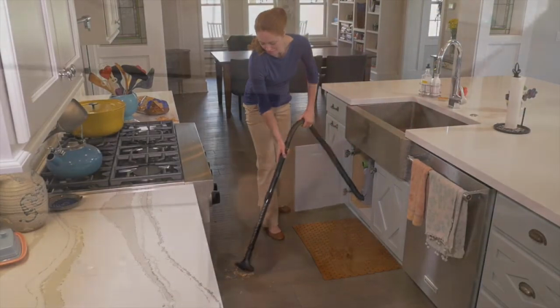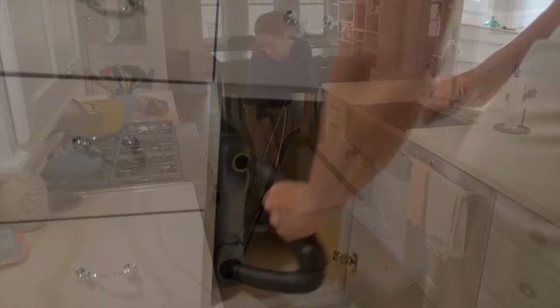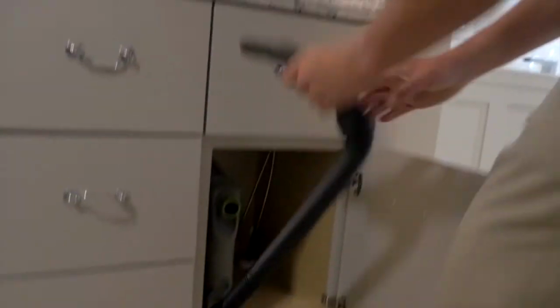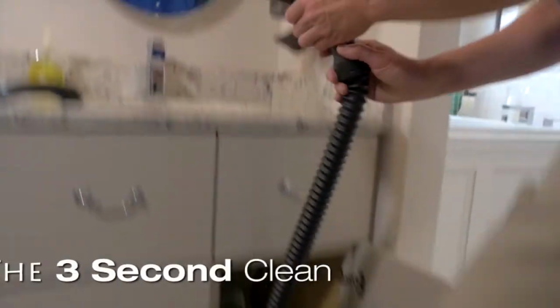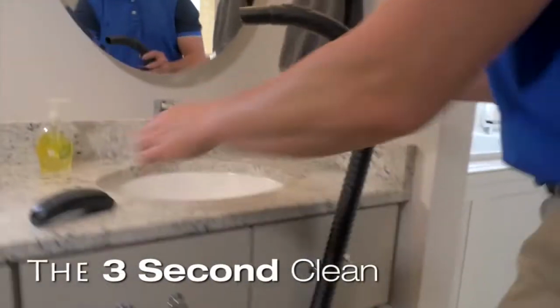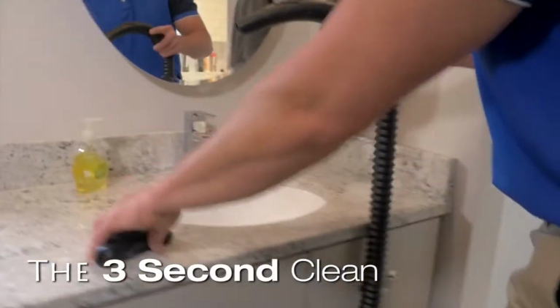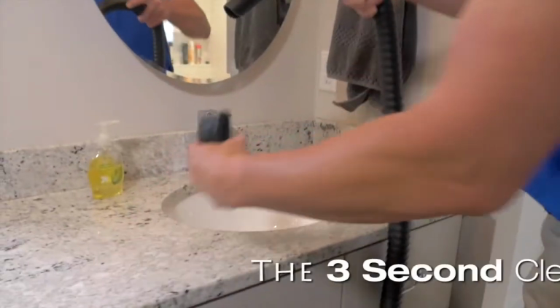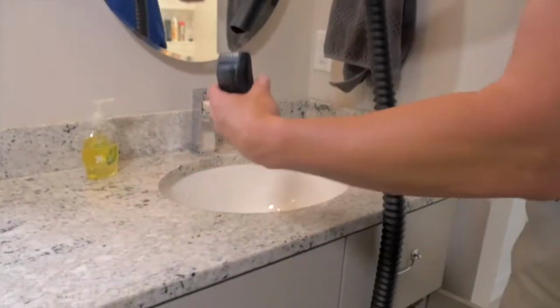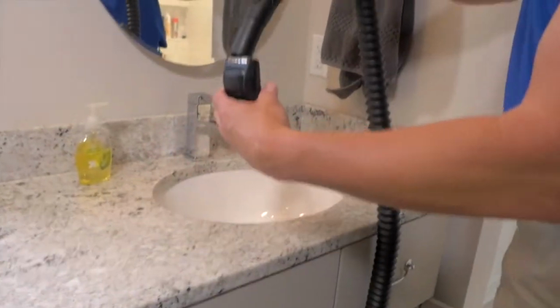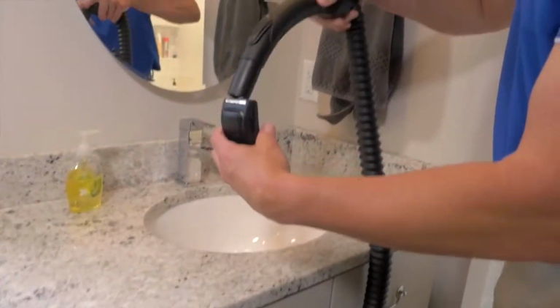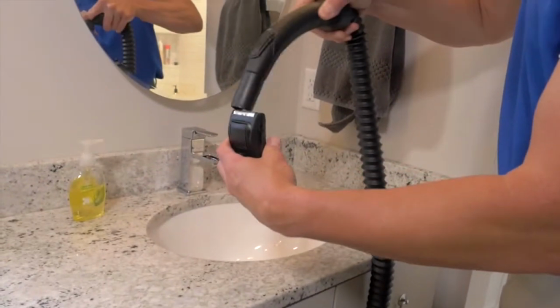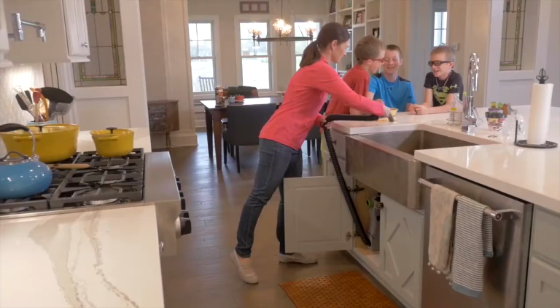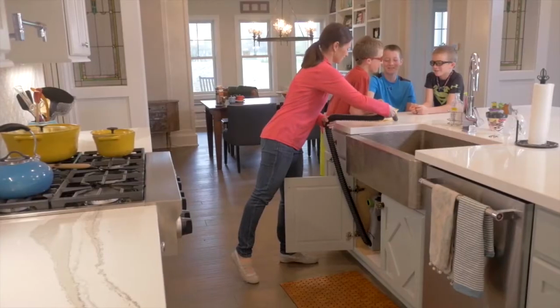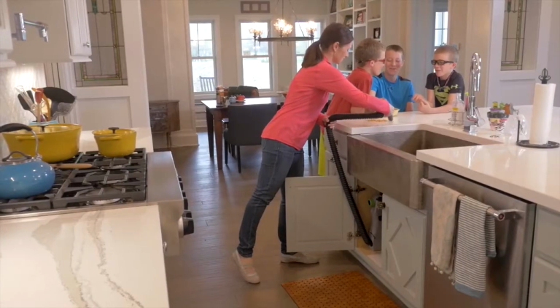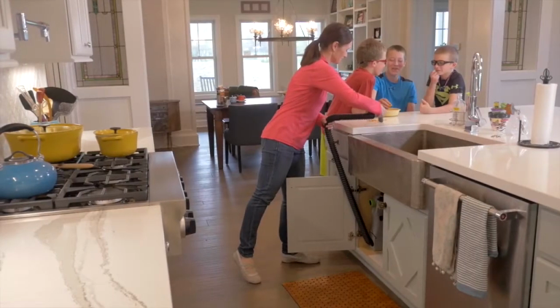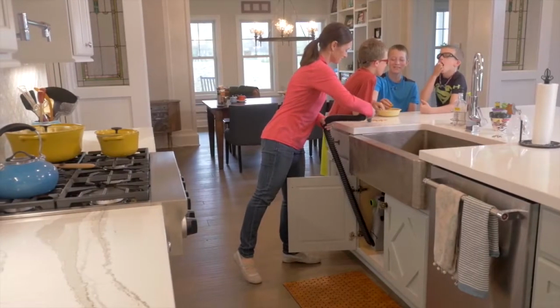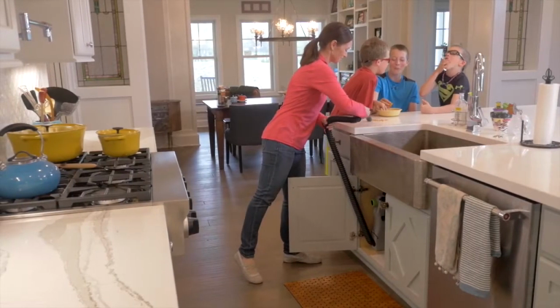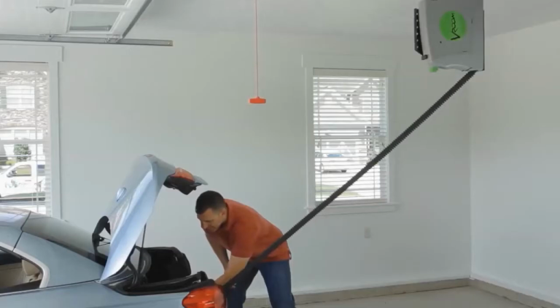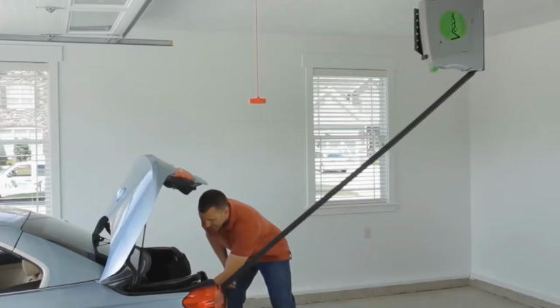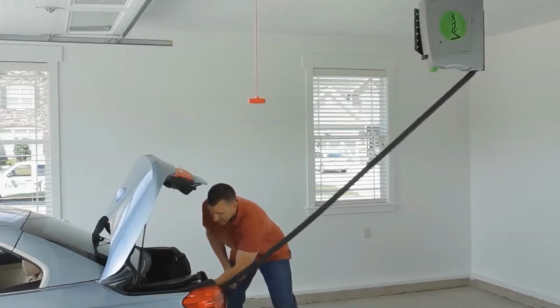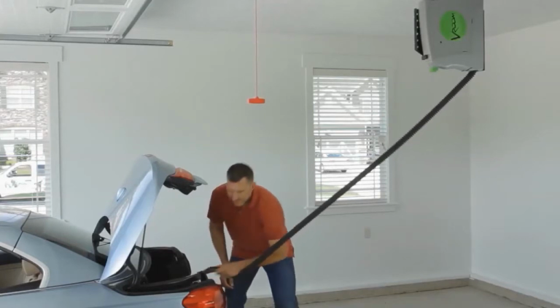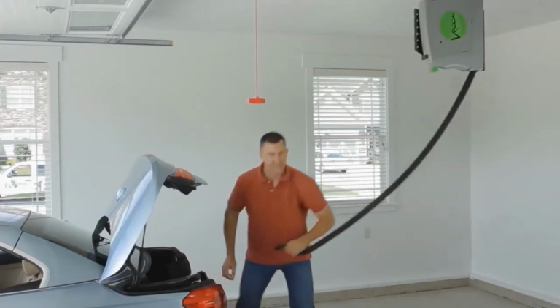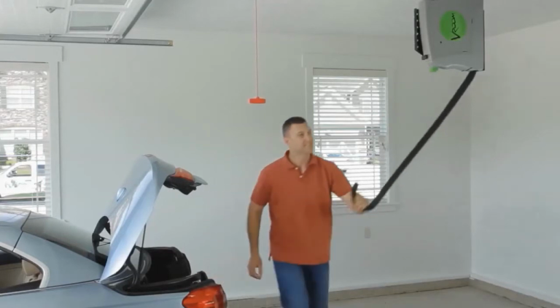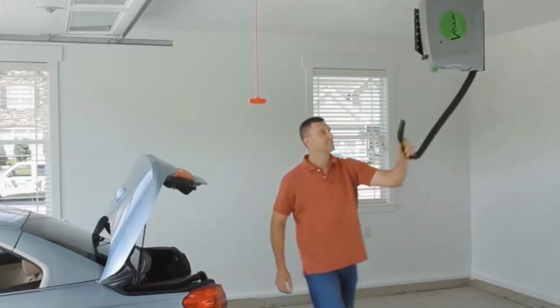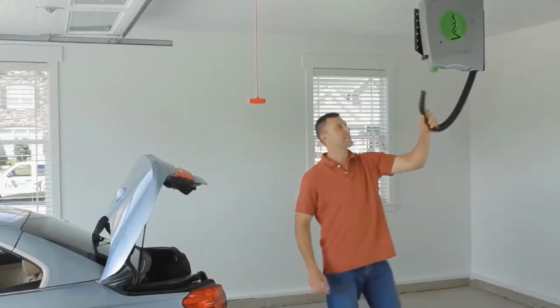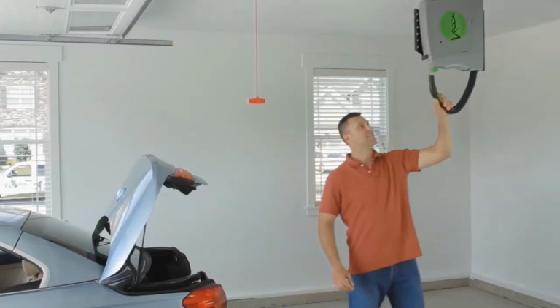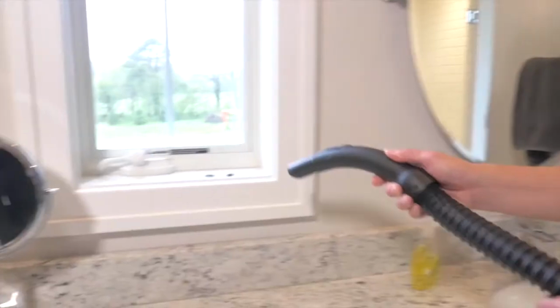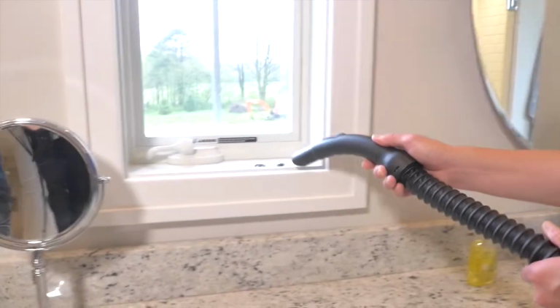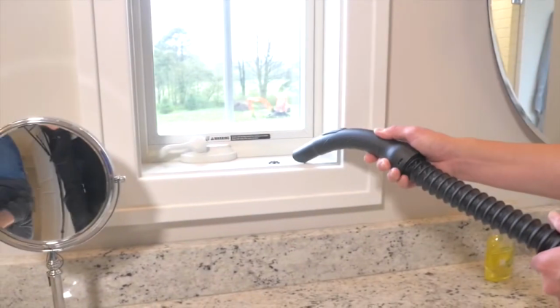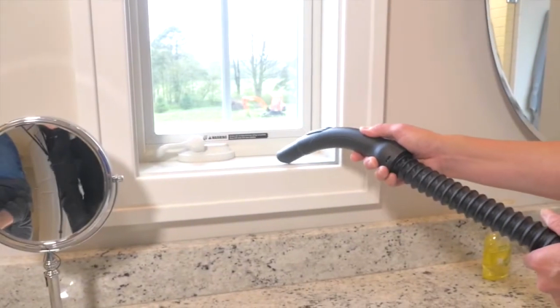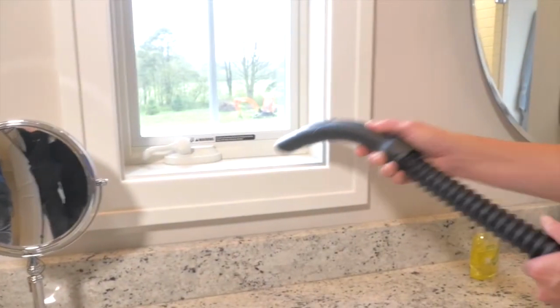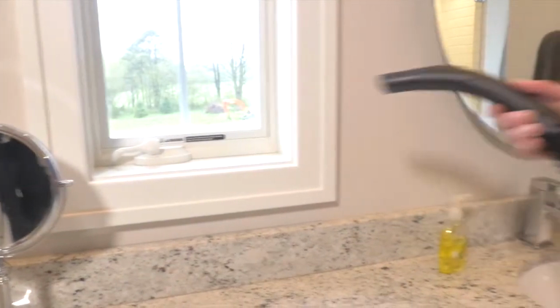Vroom is the three second clean you need in the morning, when the kids are having a snack, when you want a clean car, even when unwanted guests show up.